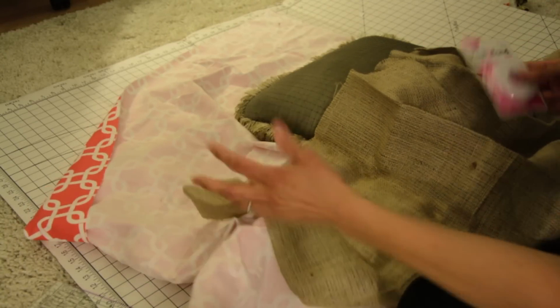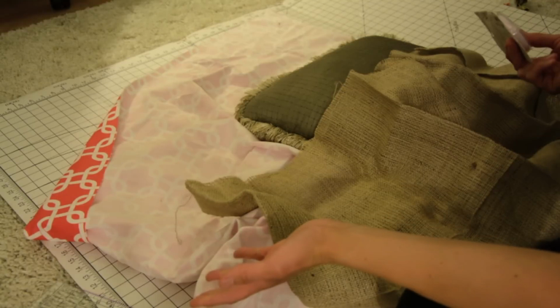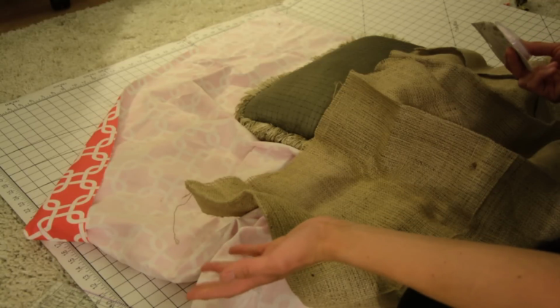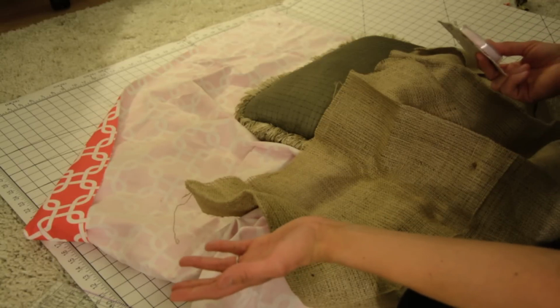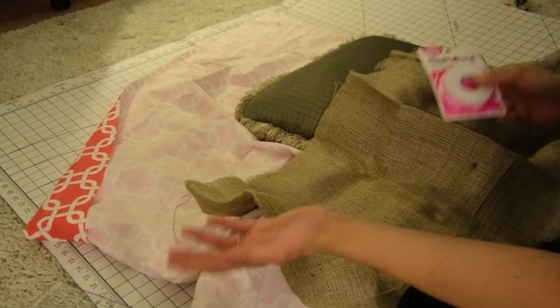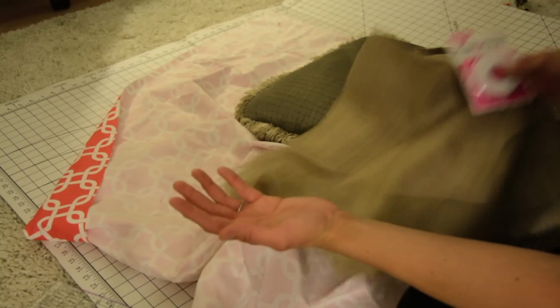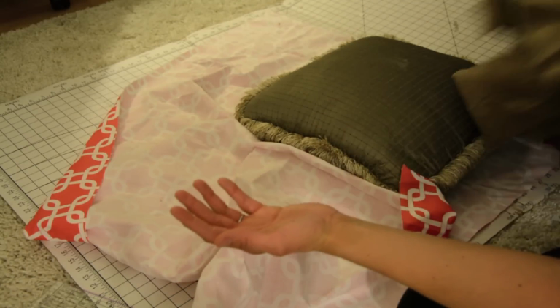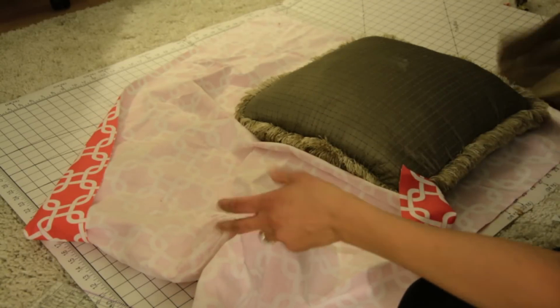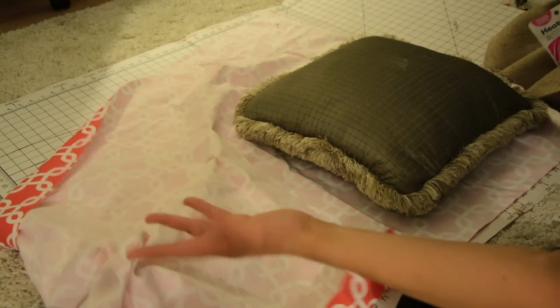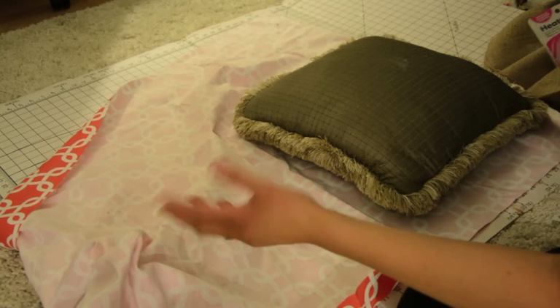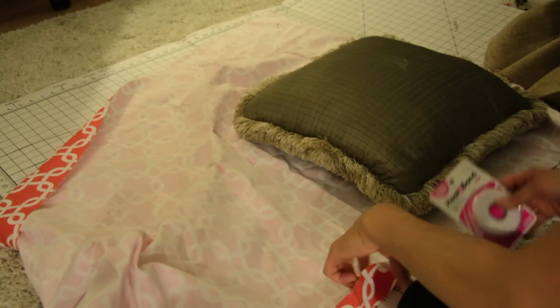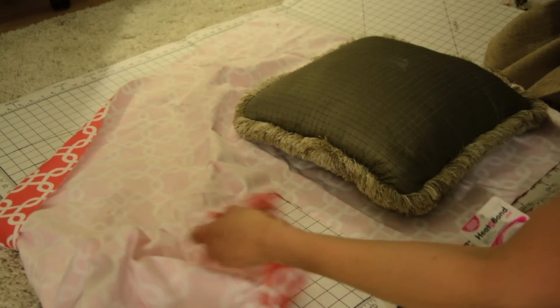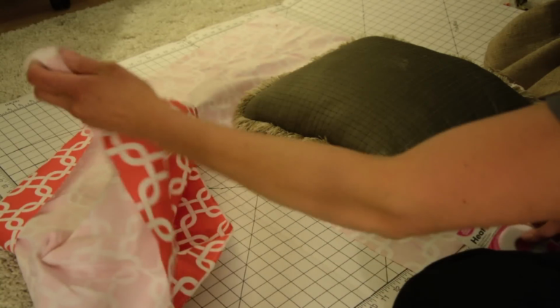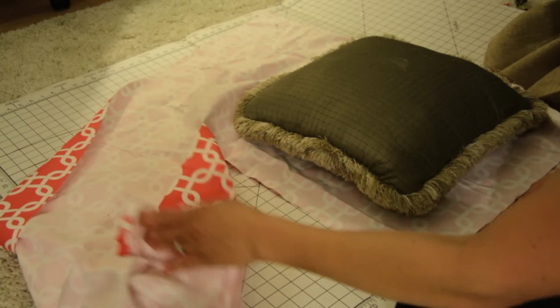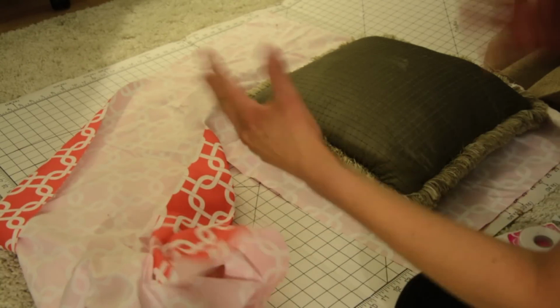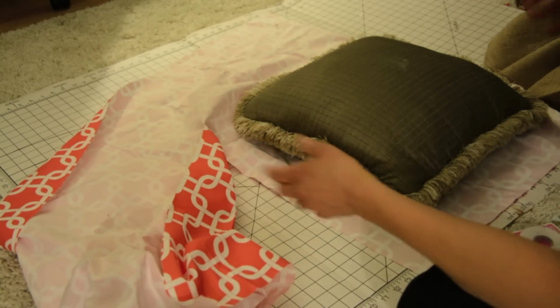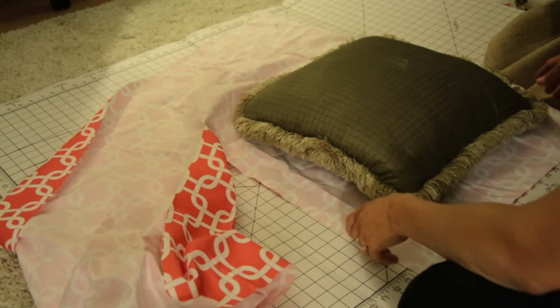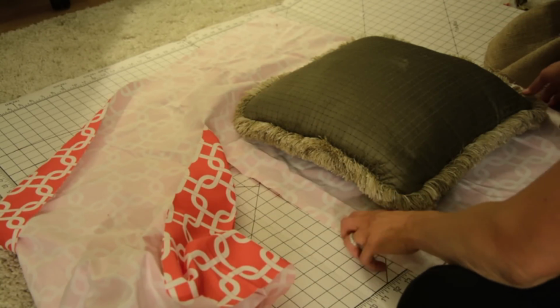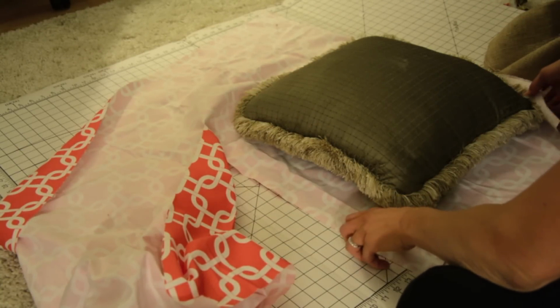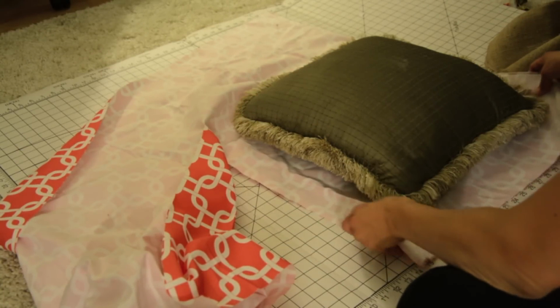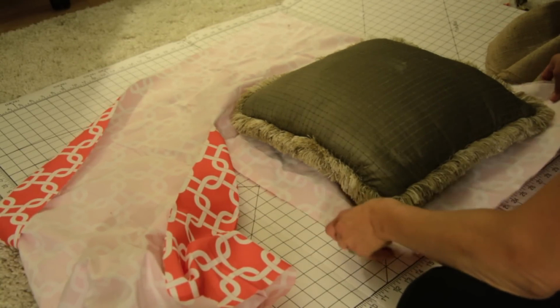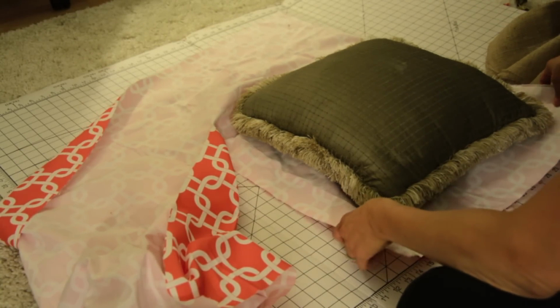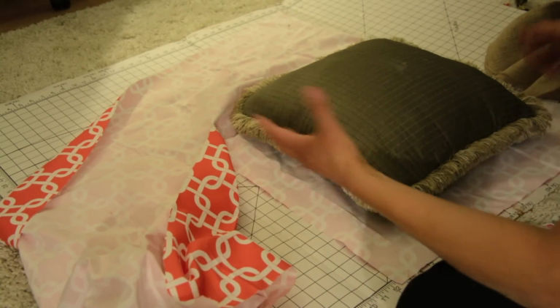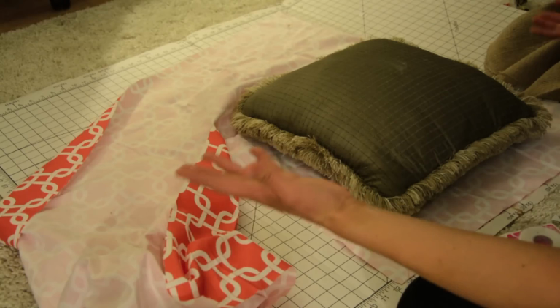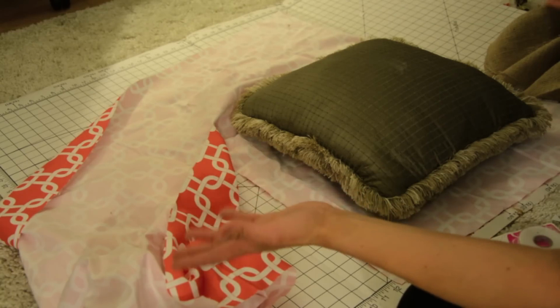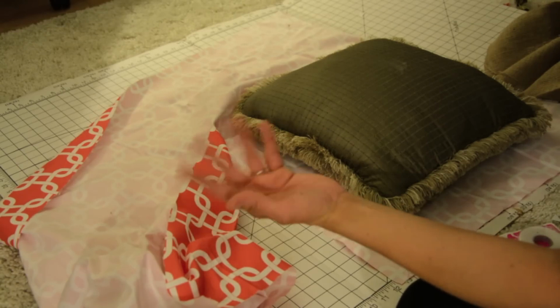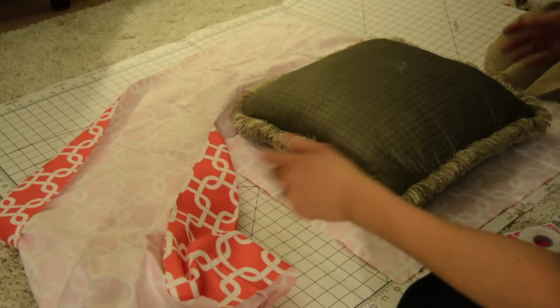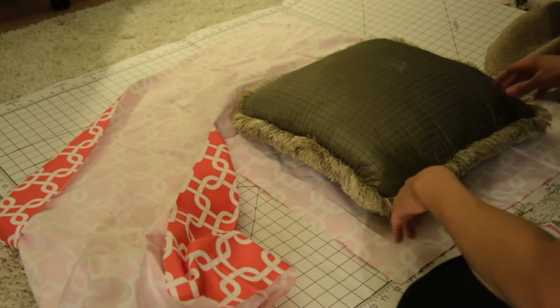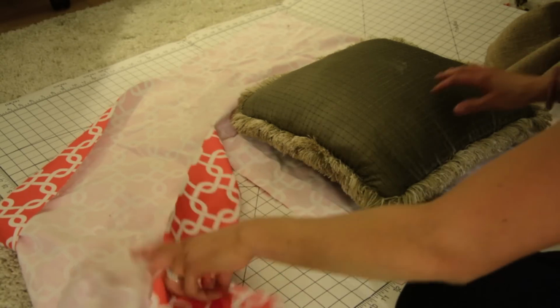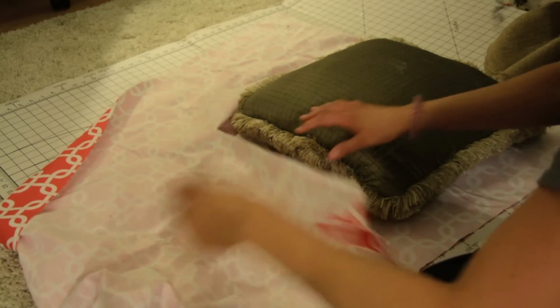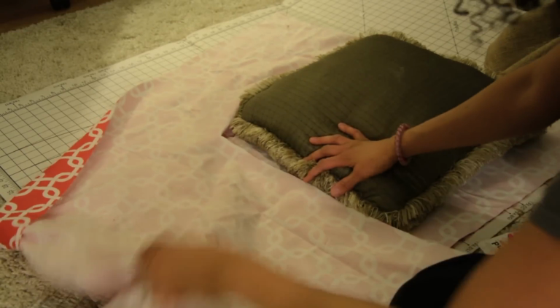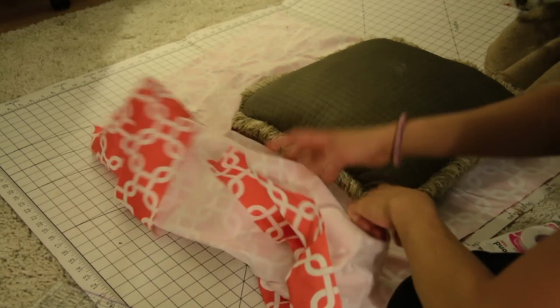So that we're not going to have to sew. Not everybody has a sewing machine, so this is a really easy way to just transform your living room or bedroom with just a couple yards of fabric. The first thing I did was lay my fabric out.